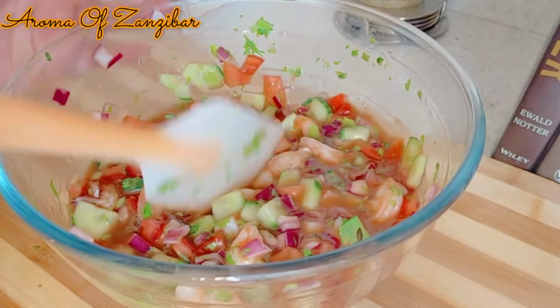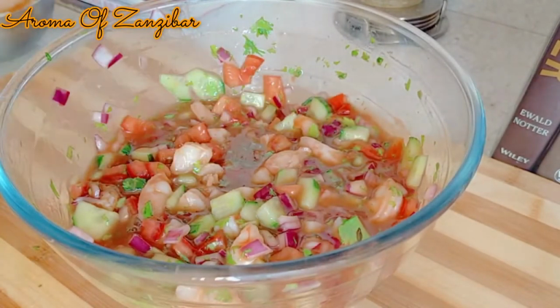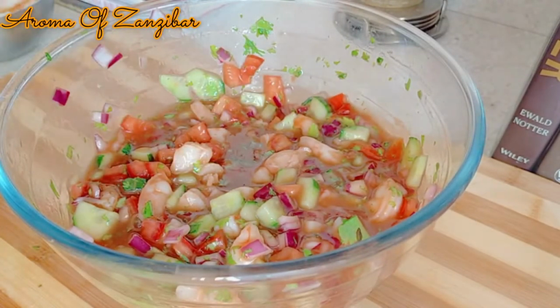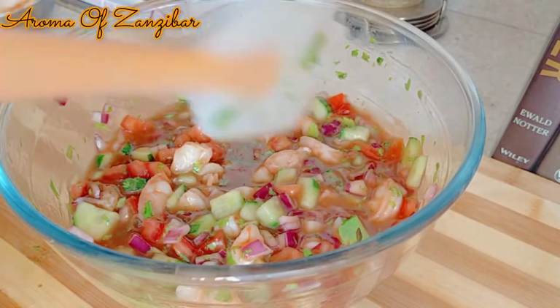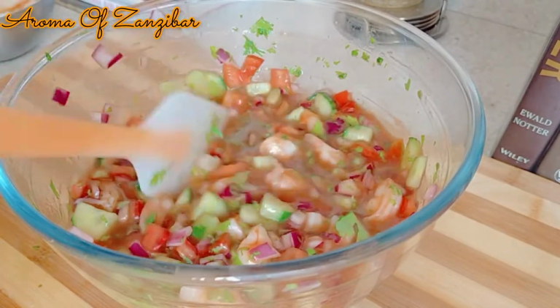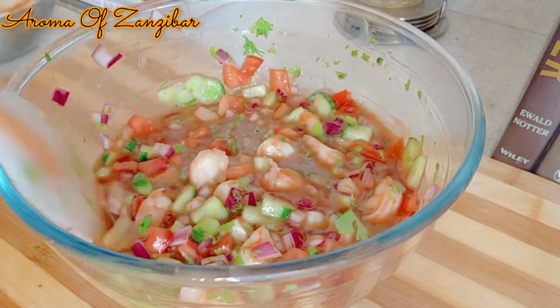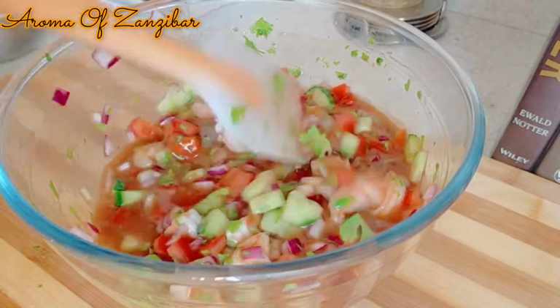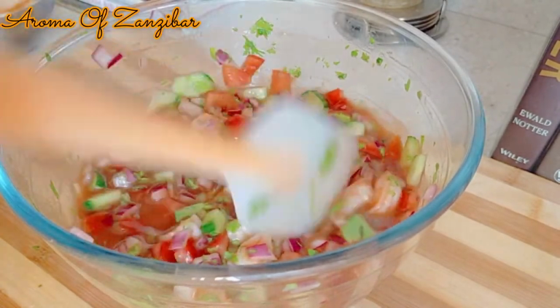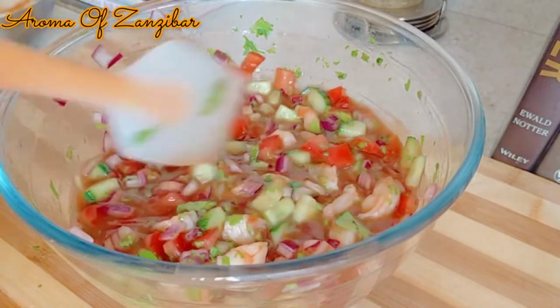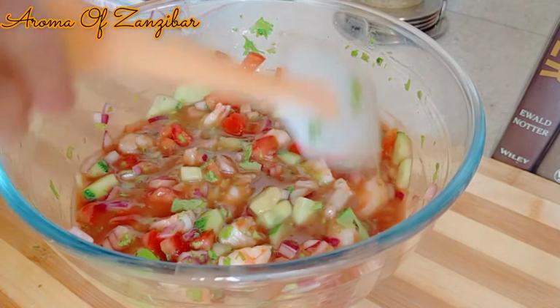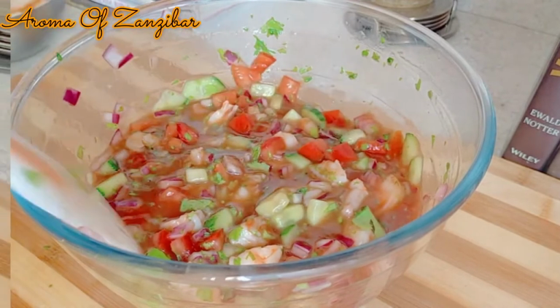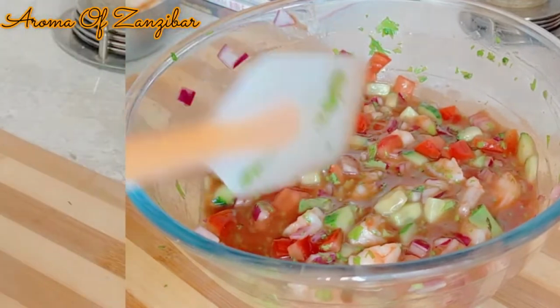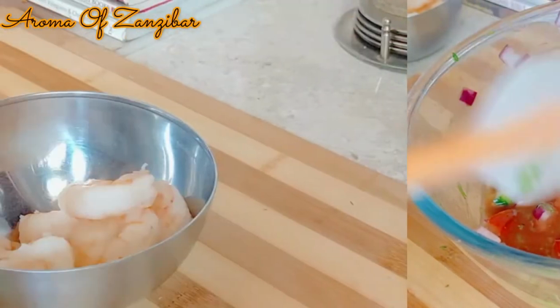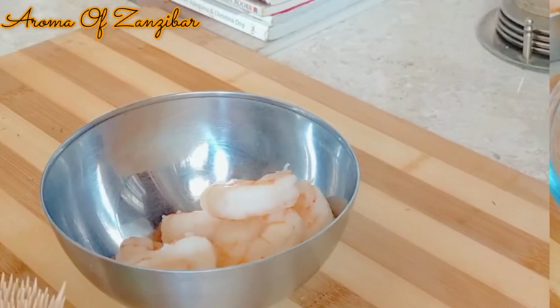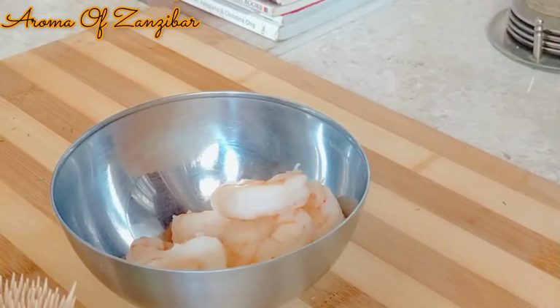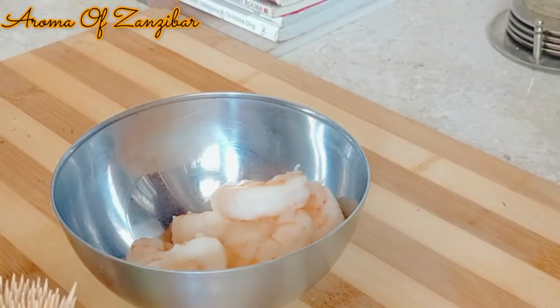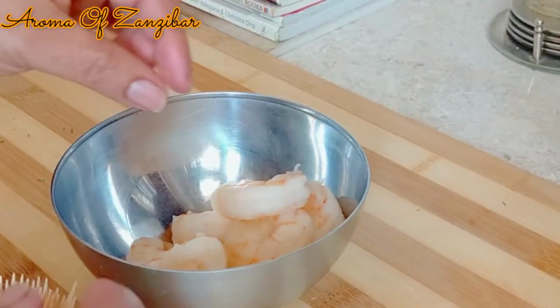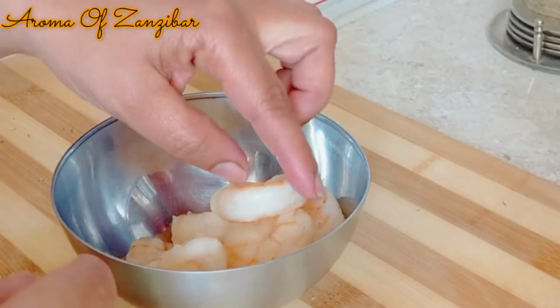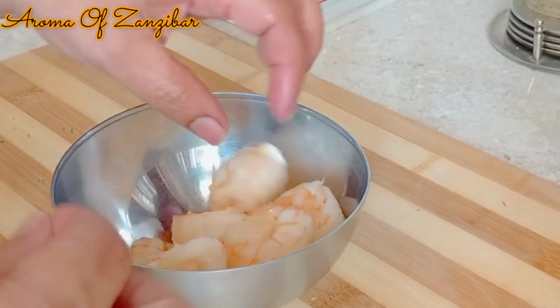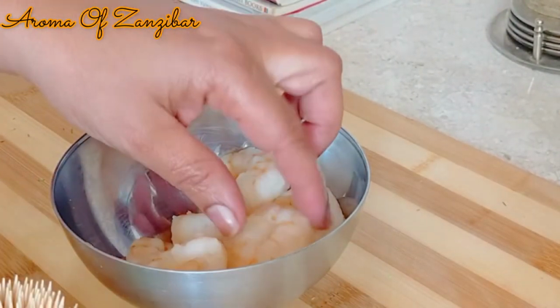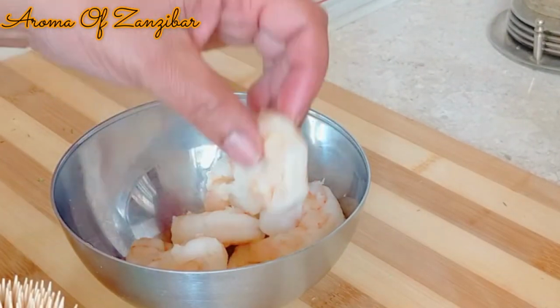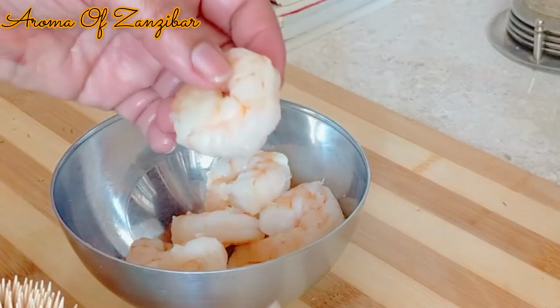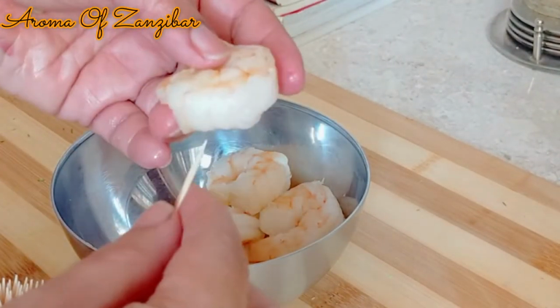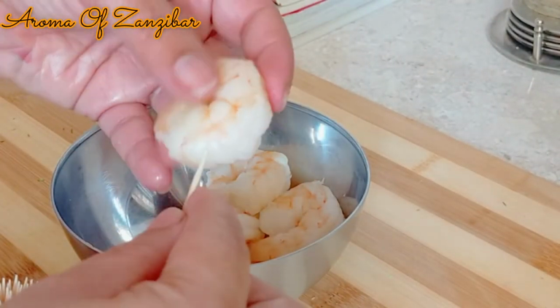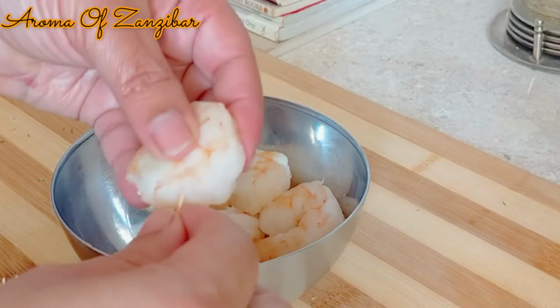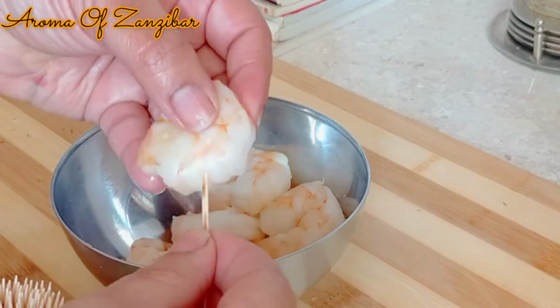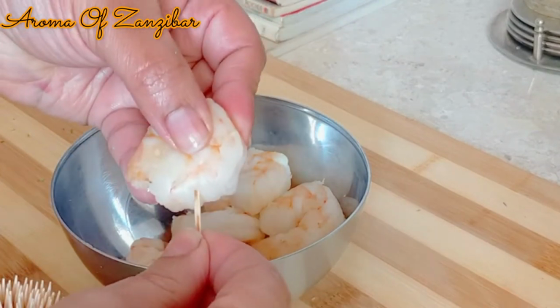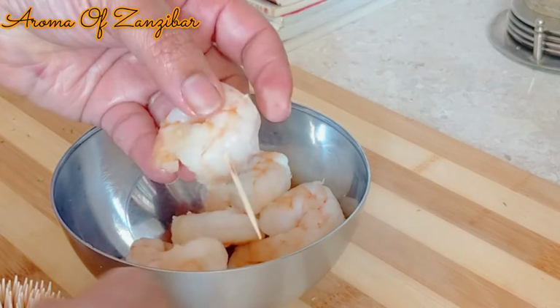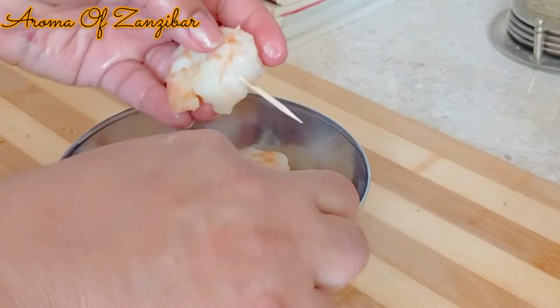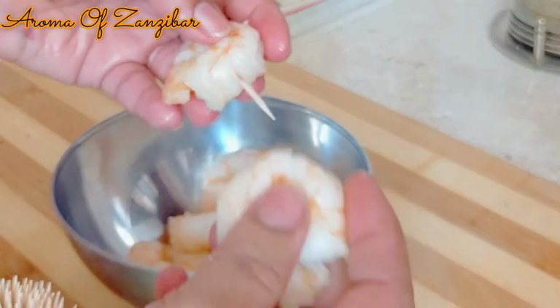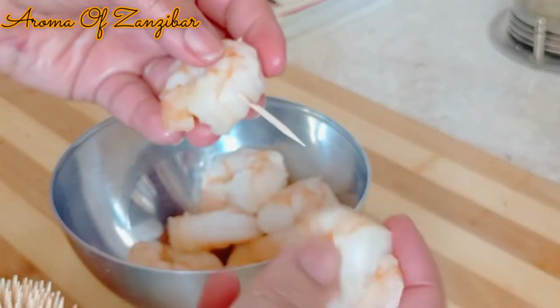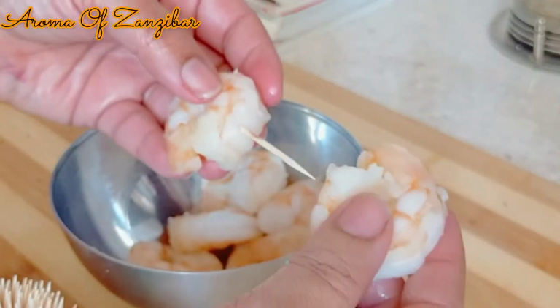Just going to mix it well. Once that's done, keep it in the fridge for about an hour or two to get all those flavors well penetrated.